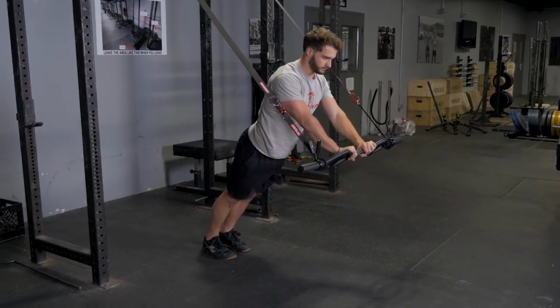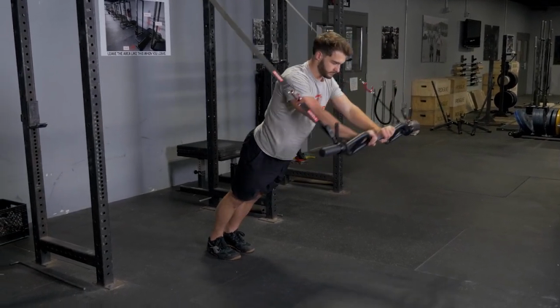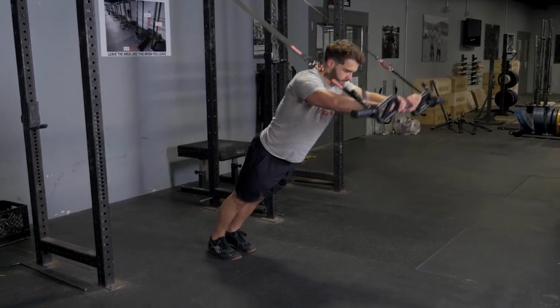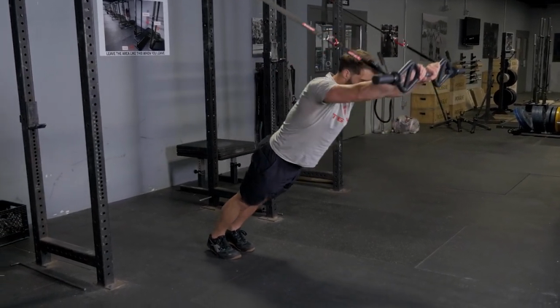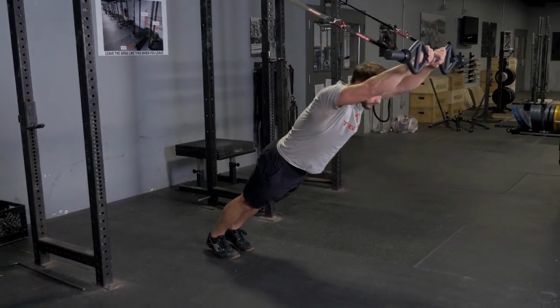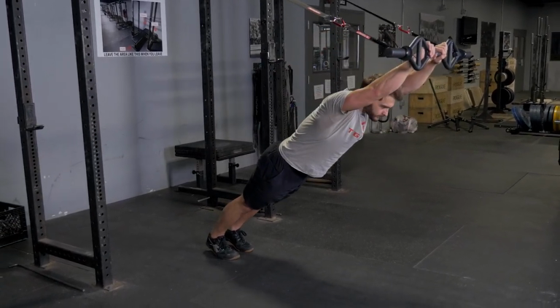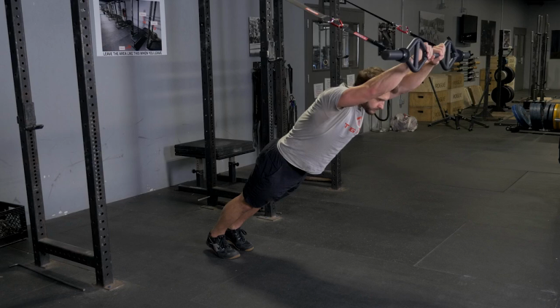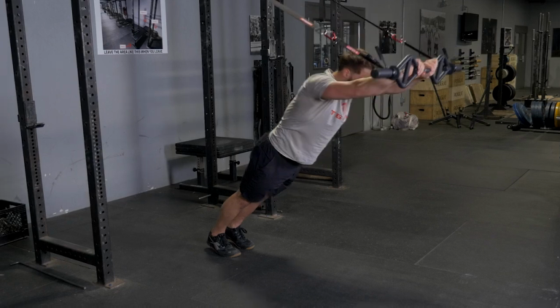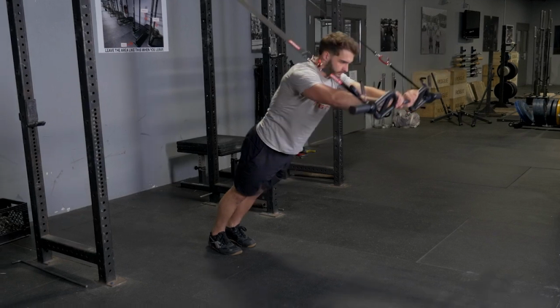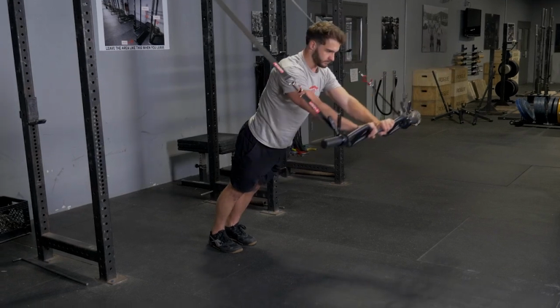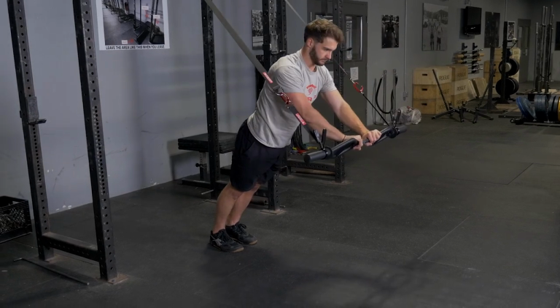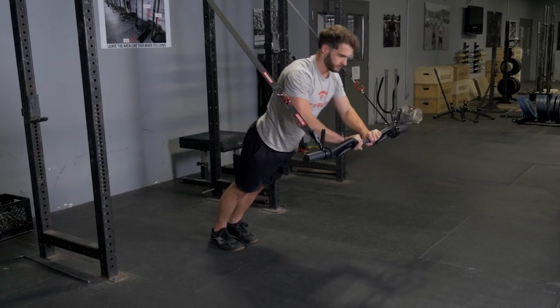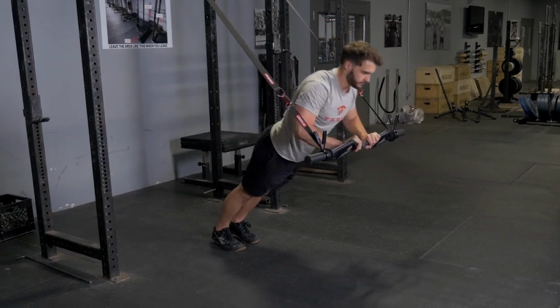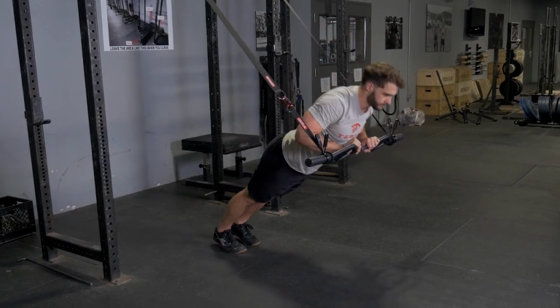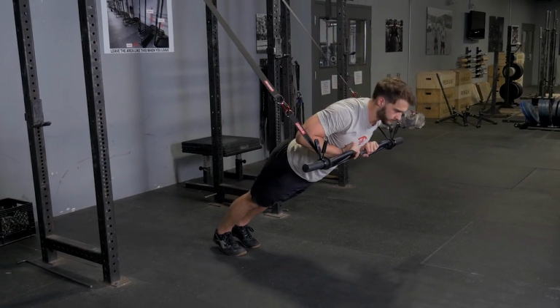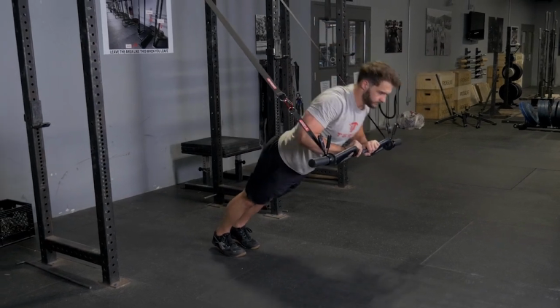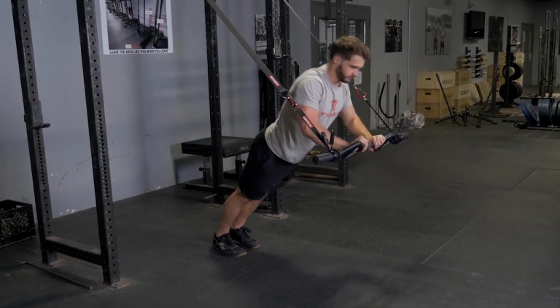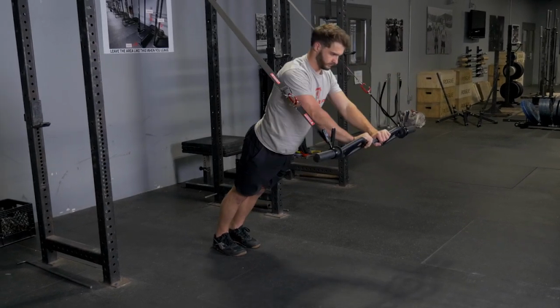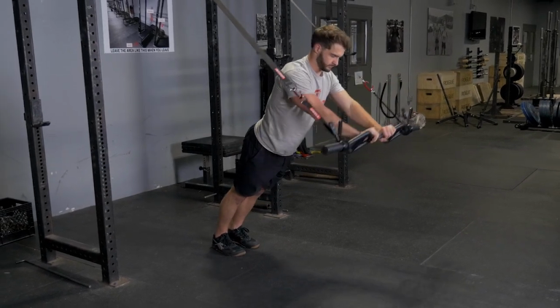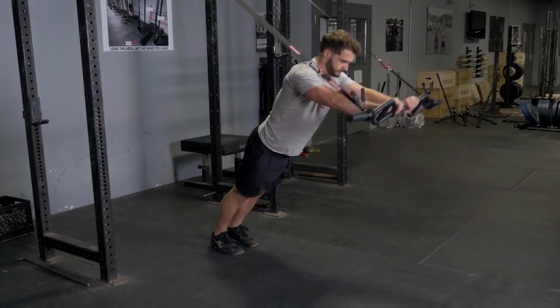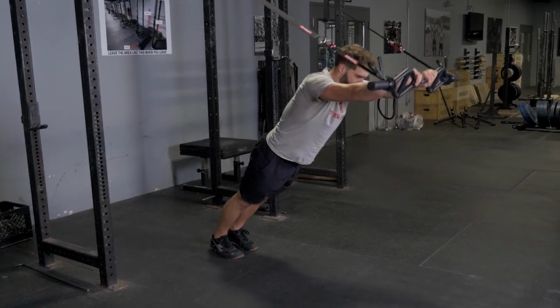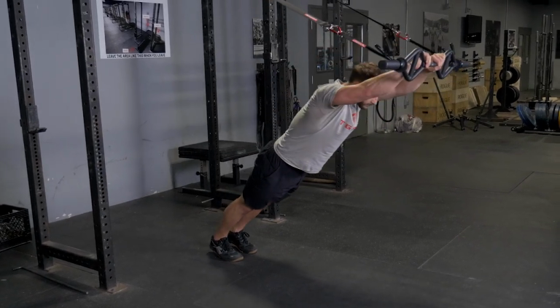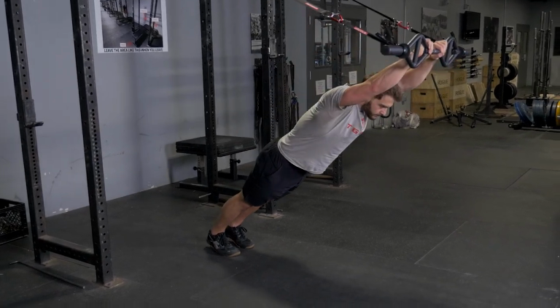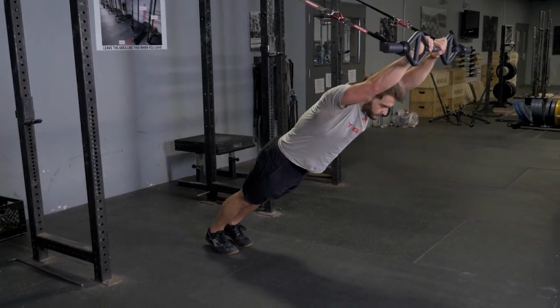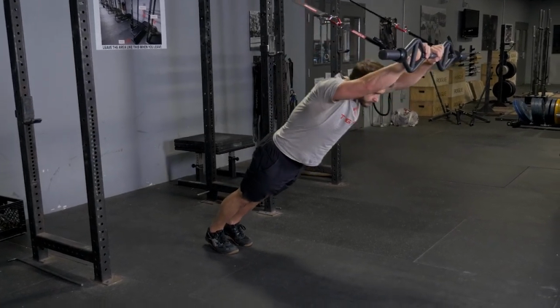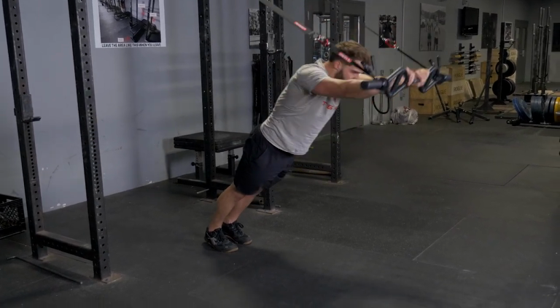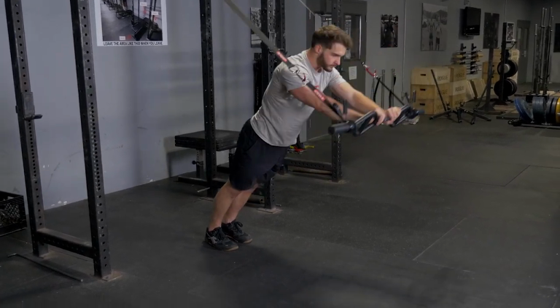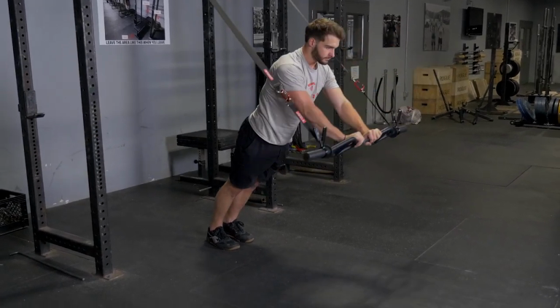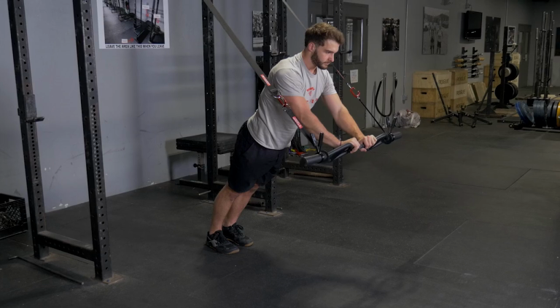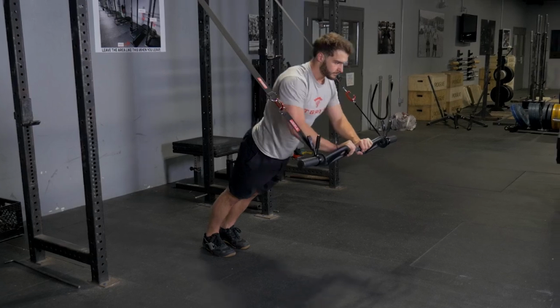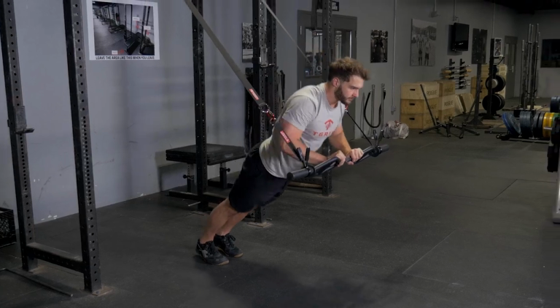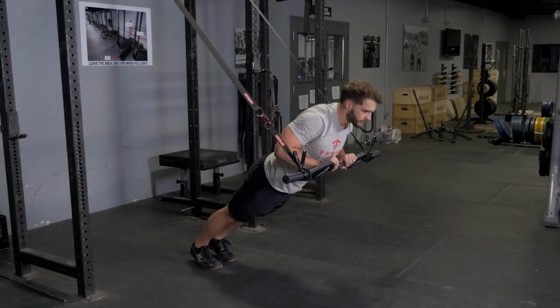Repeat the exercise. This is an excellent exercise for lats, chest, triceps, front delts, and your core.